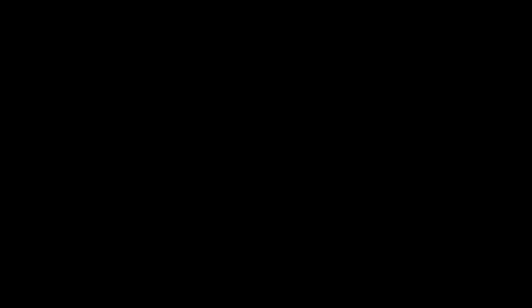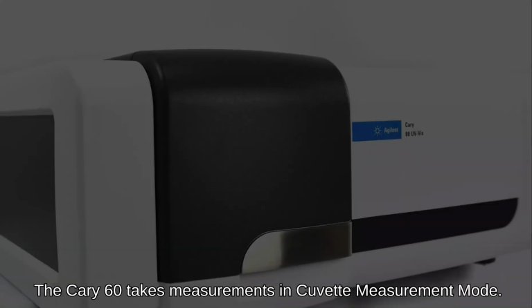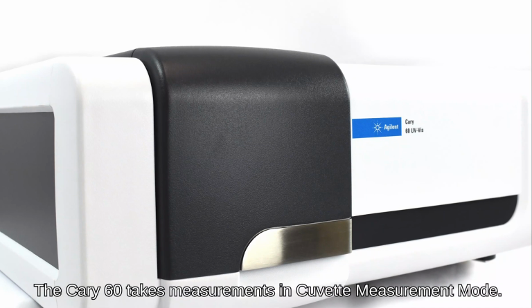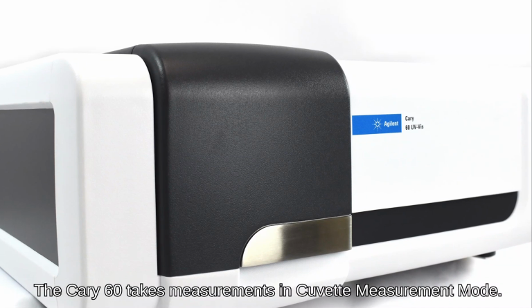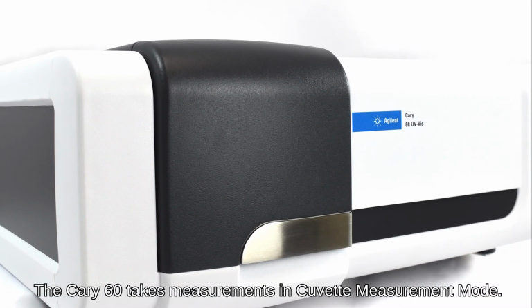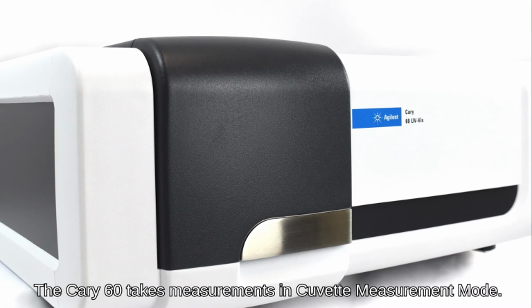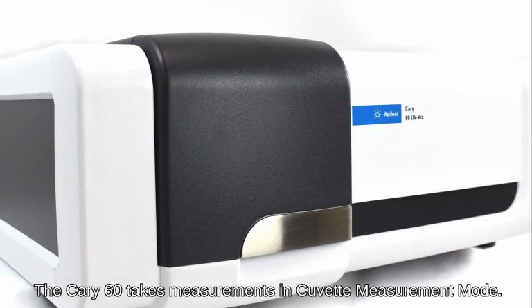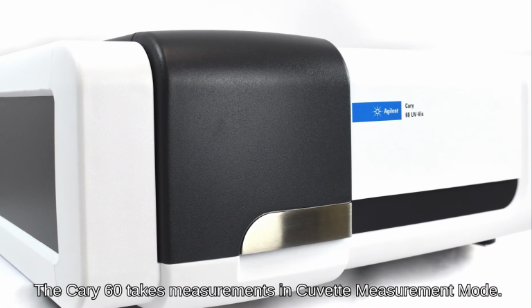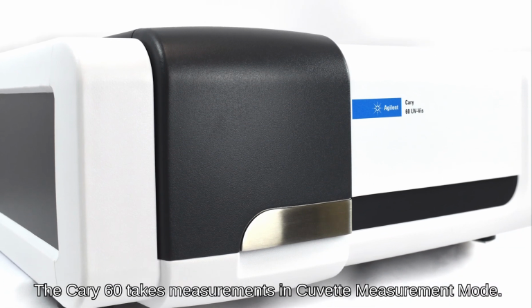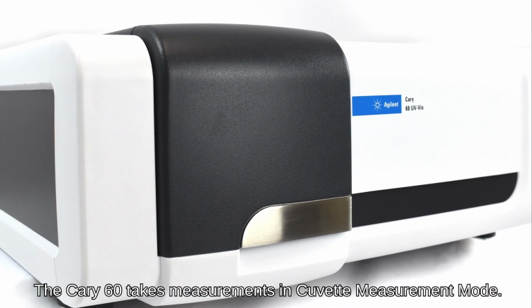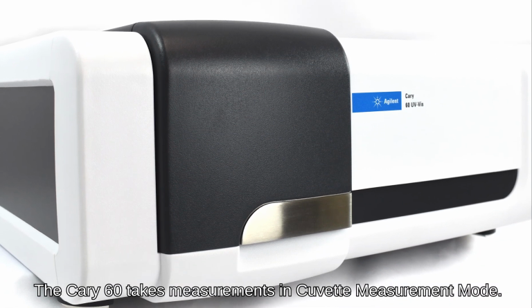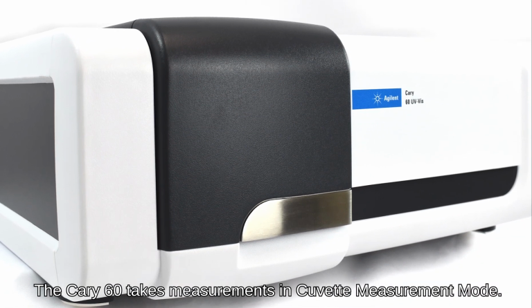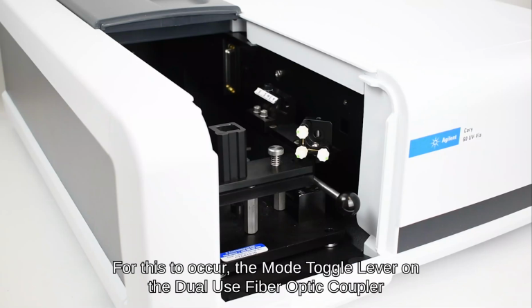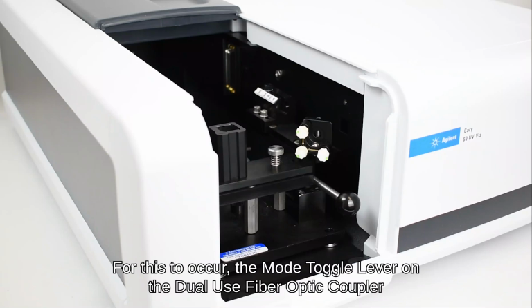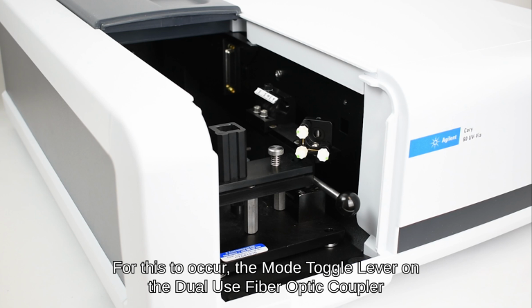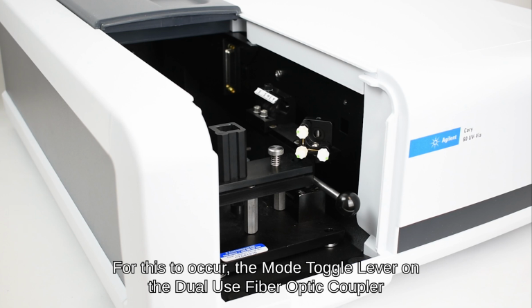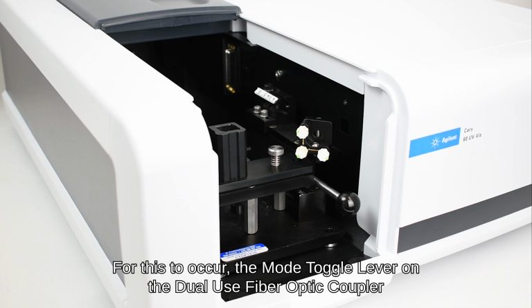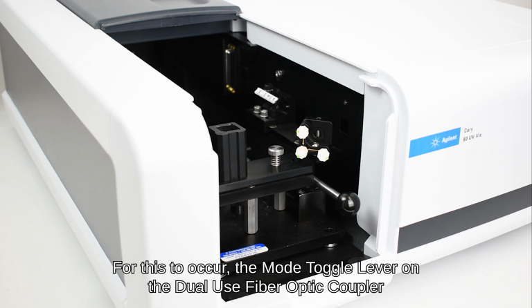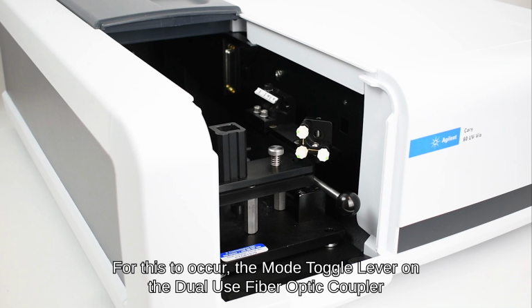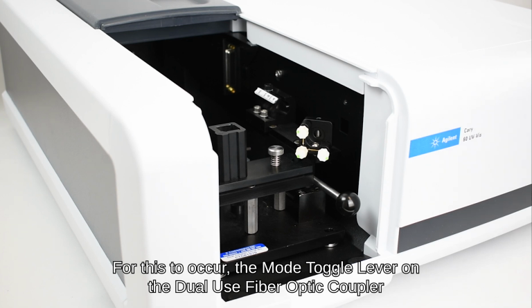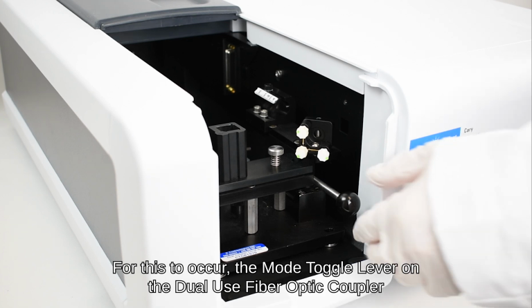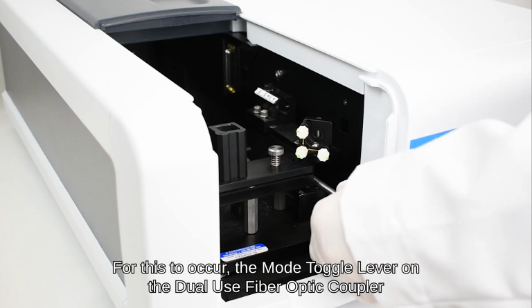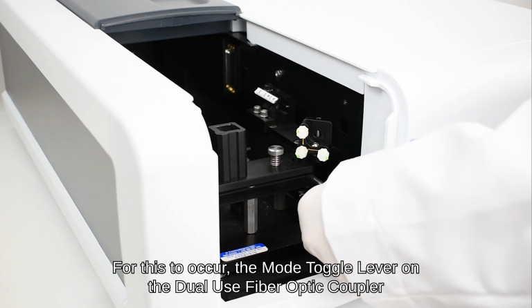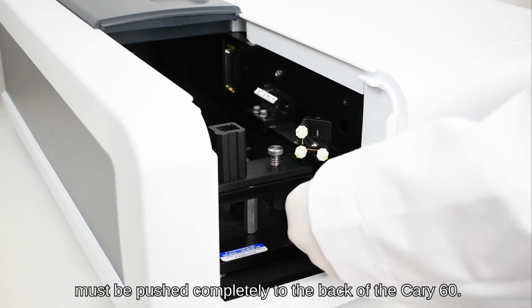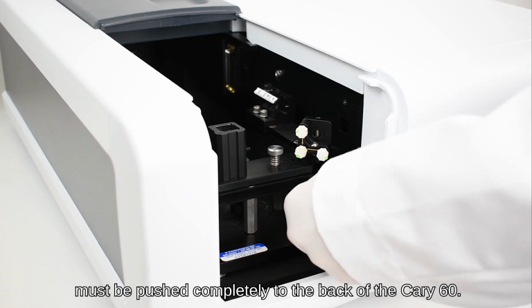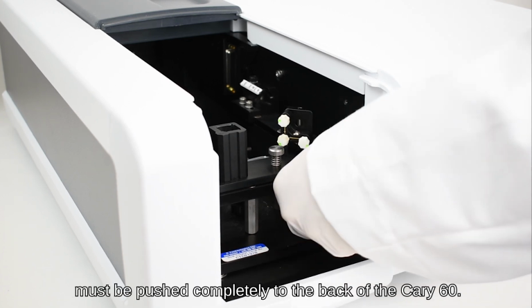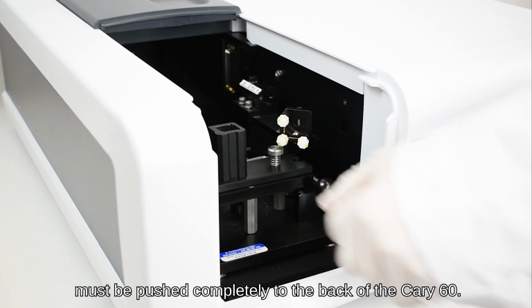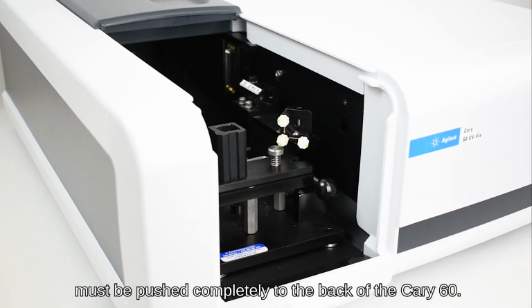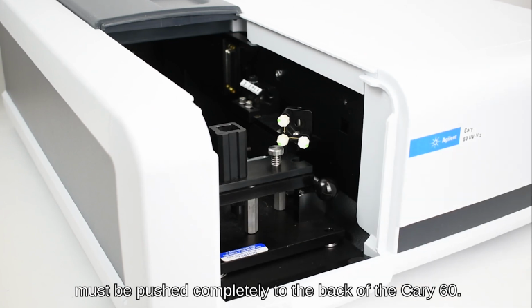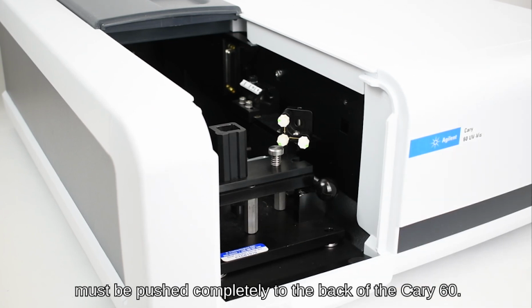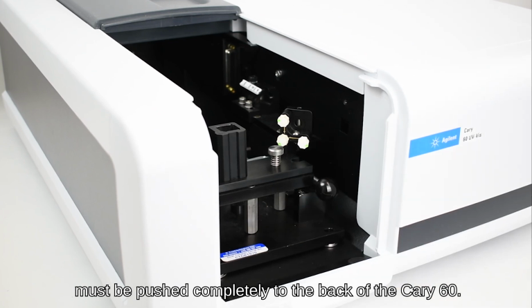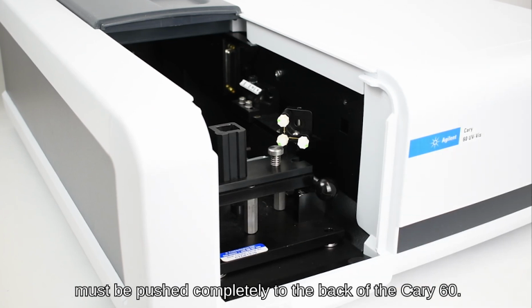The Carry 60 takes measurements in cuvette measurement mode. For this to occur, the mode toggle lever on the dual-use fiber optic coupler must be pushed completely to the back of the Carry 60.